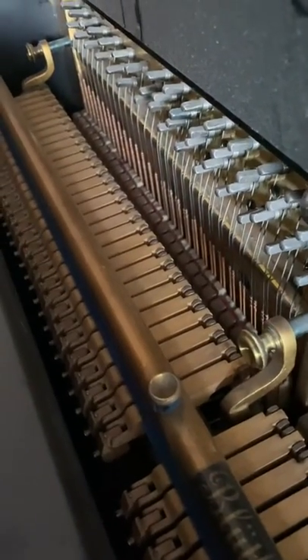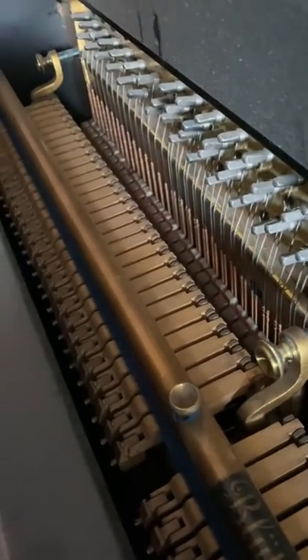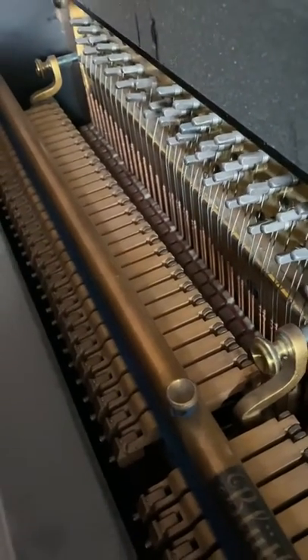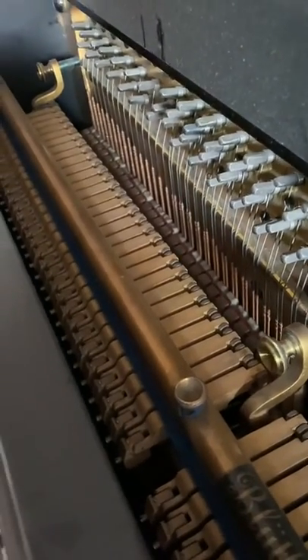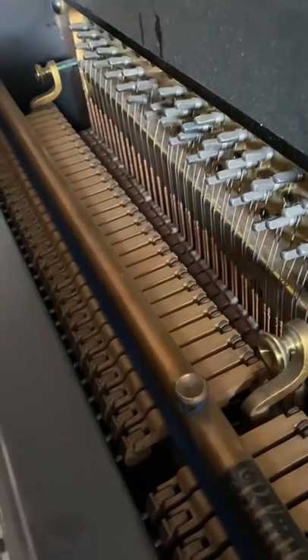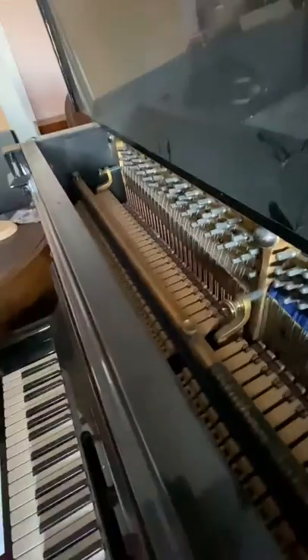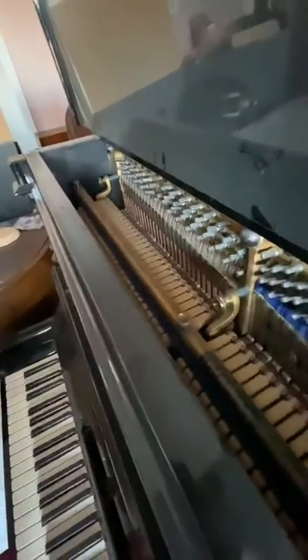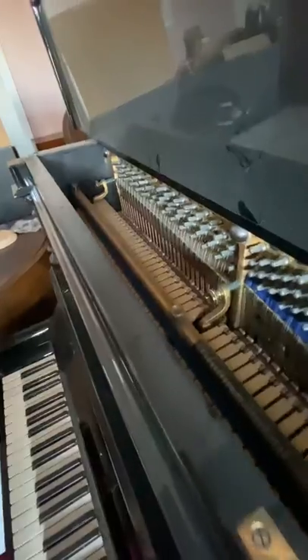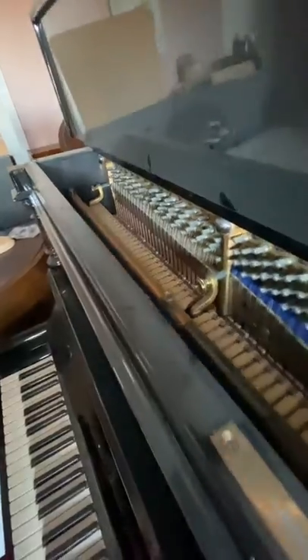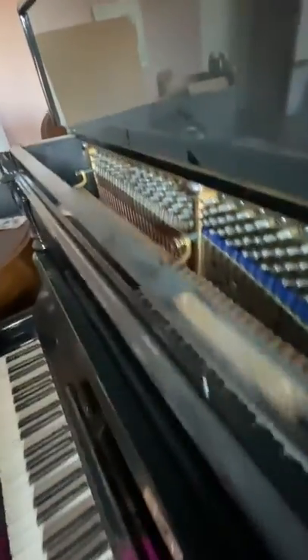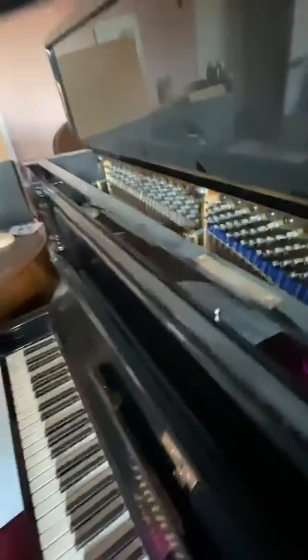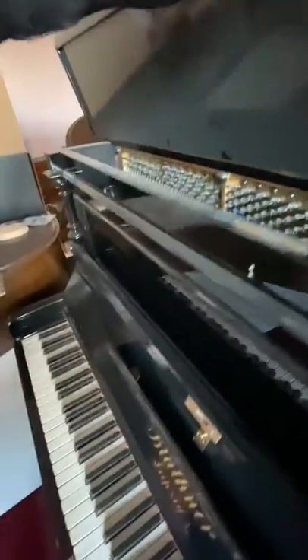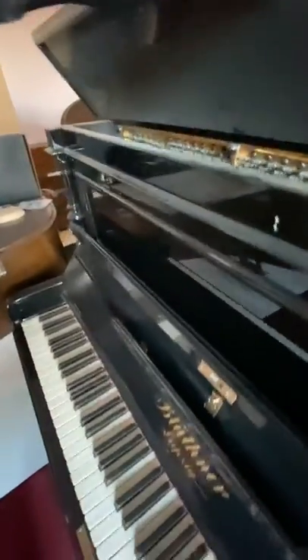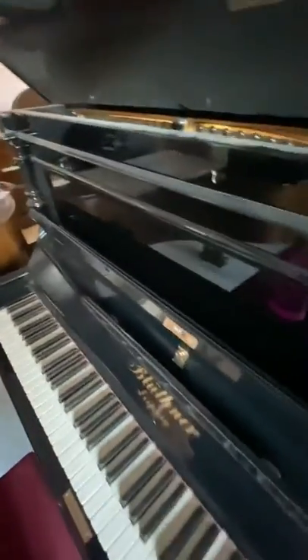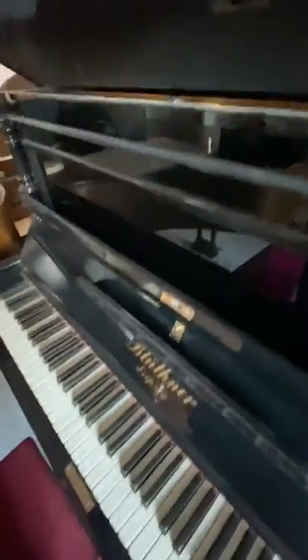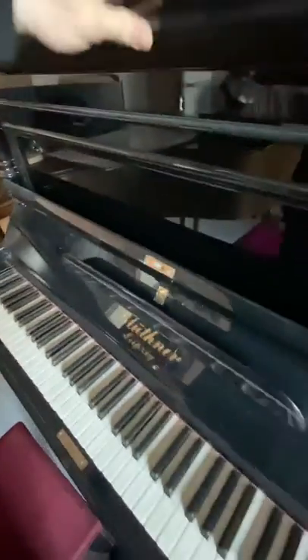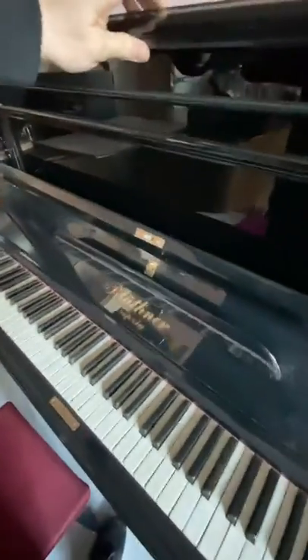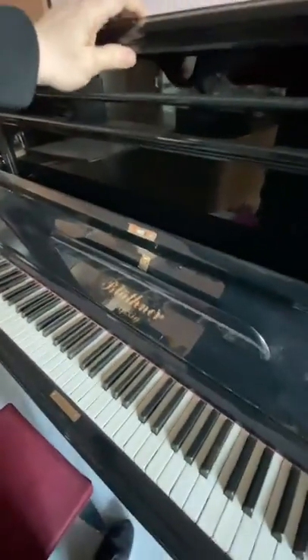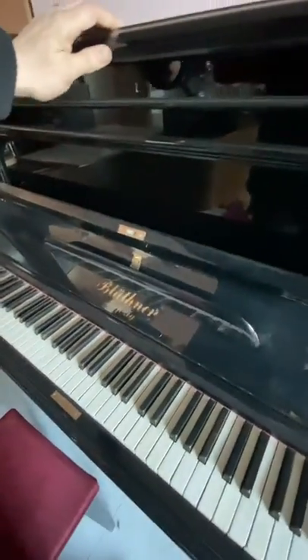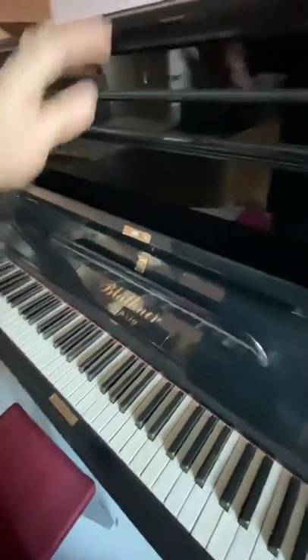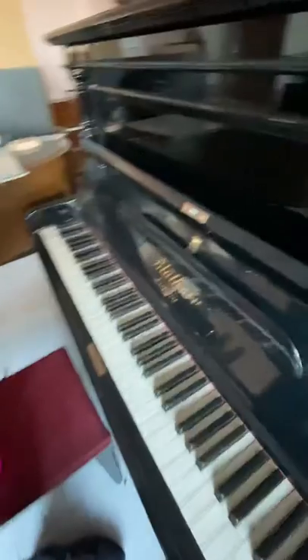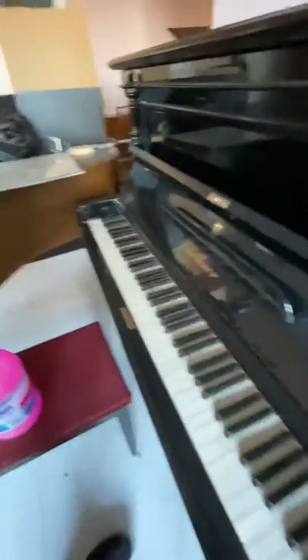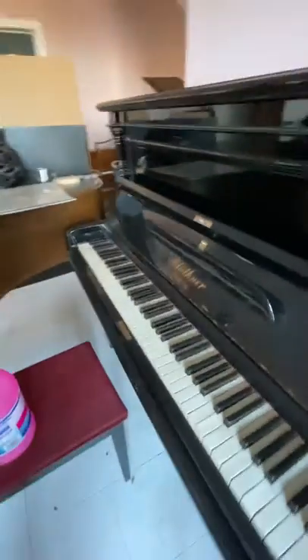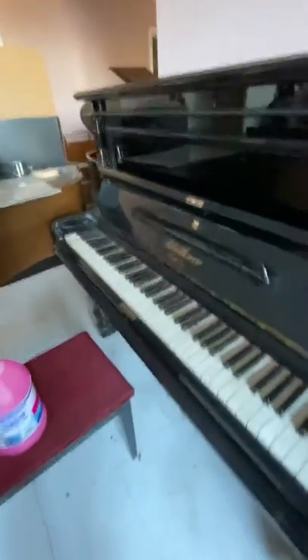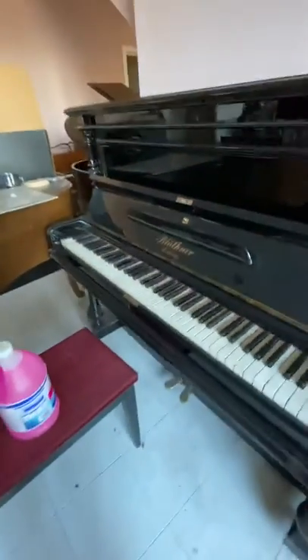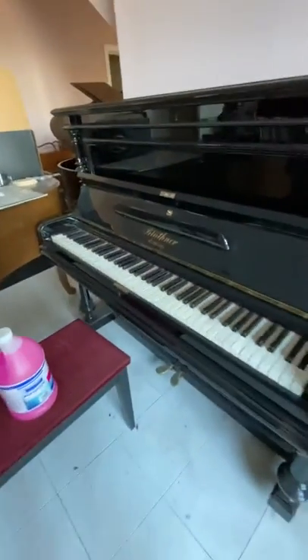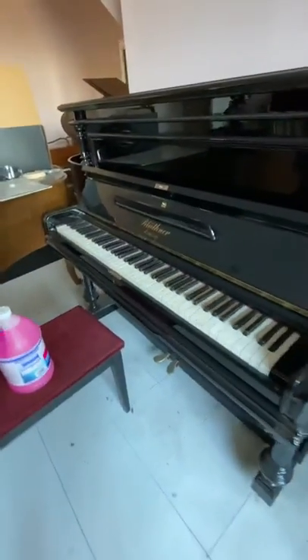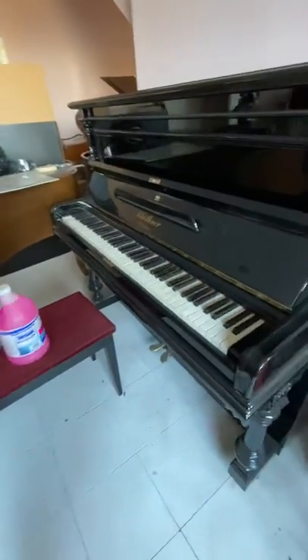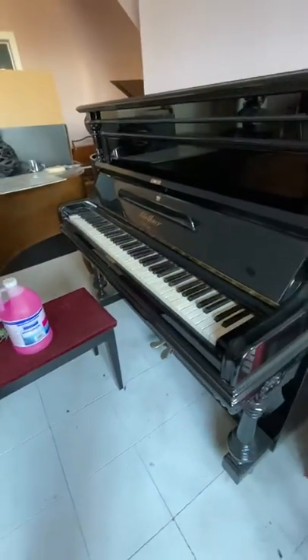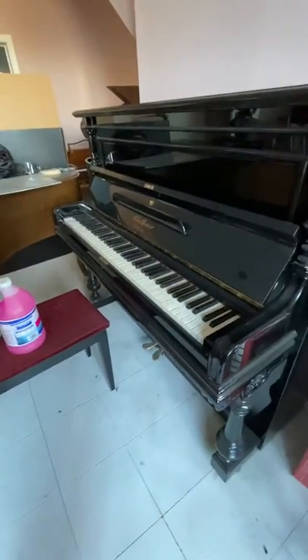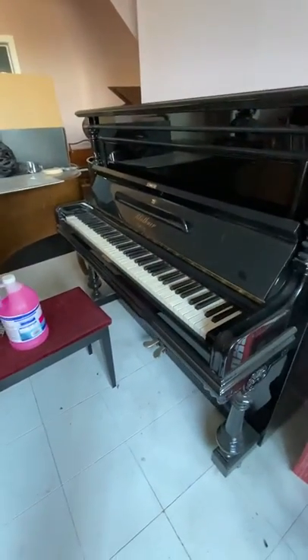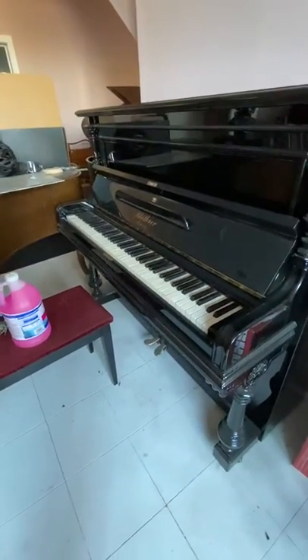We're asking $35,000 for this piano, and consider that a modest cost for a Bluthner of this age and this quality. But we'll take half of that — $15,000, we'll take it.